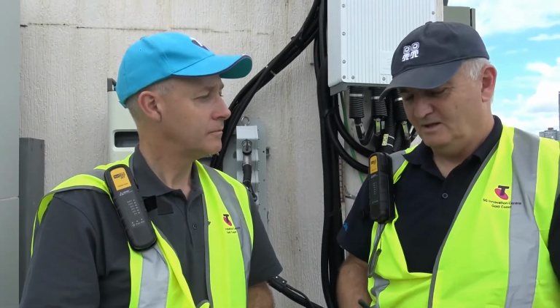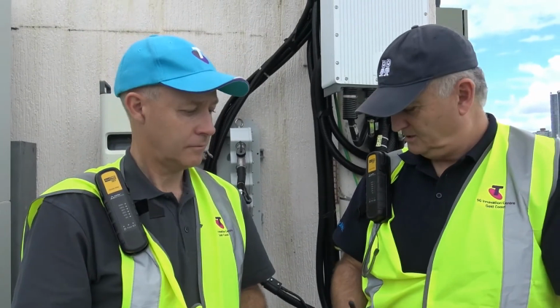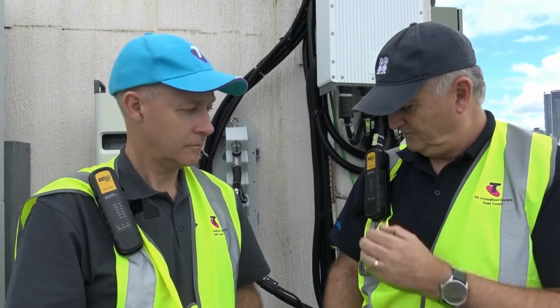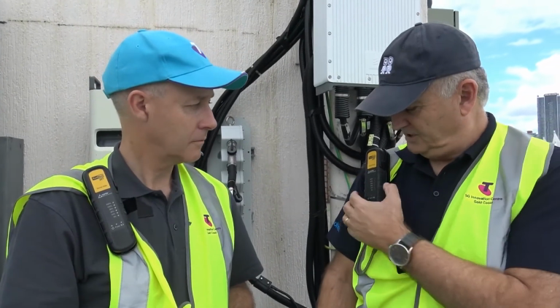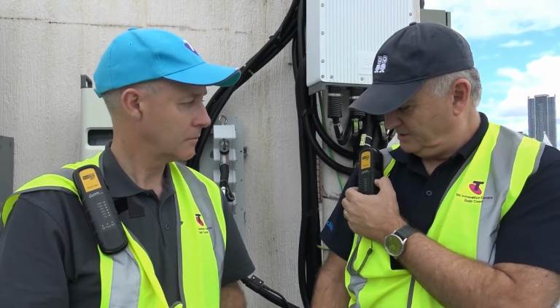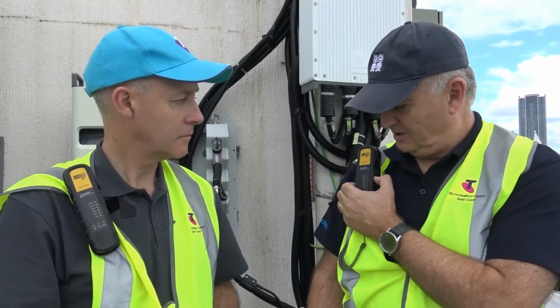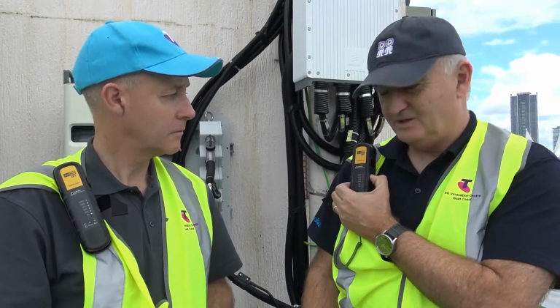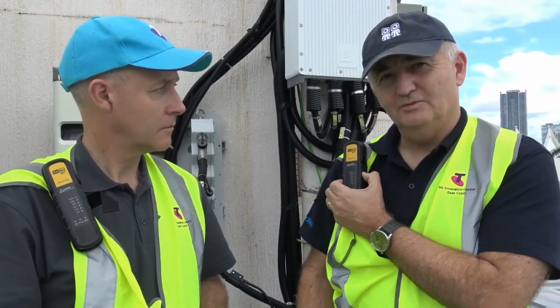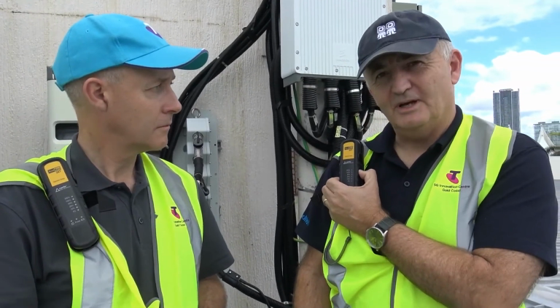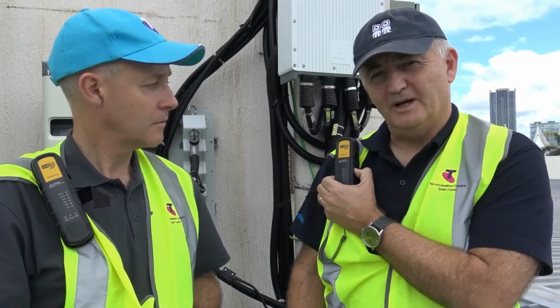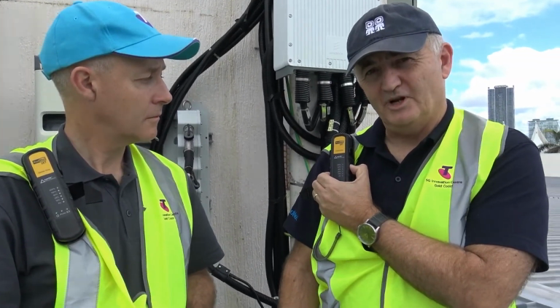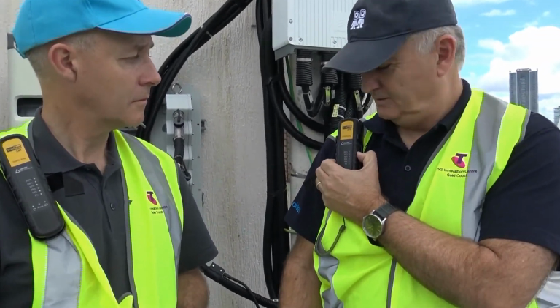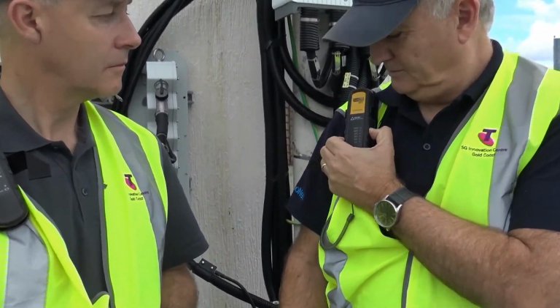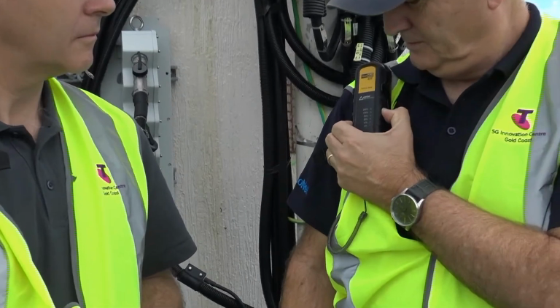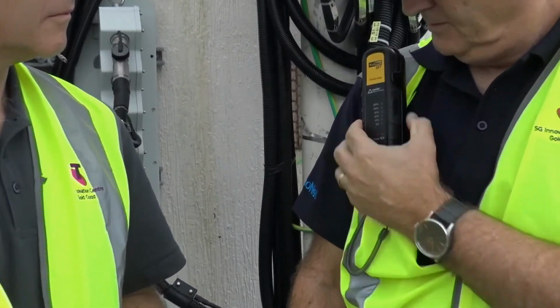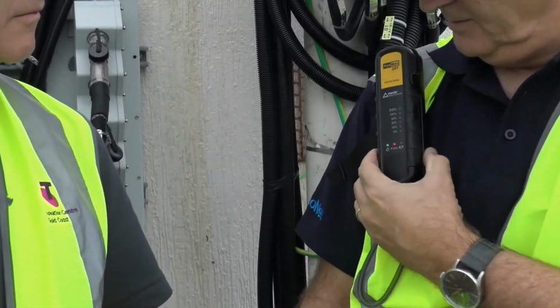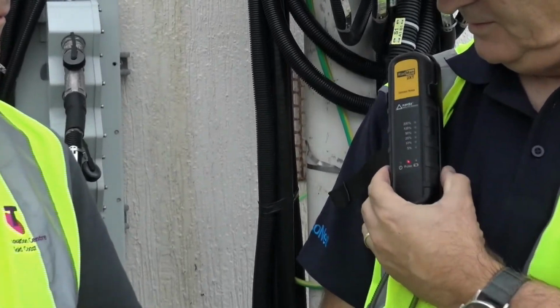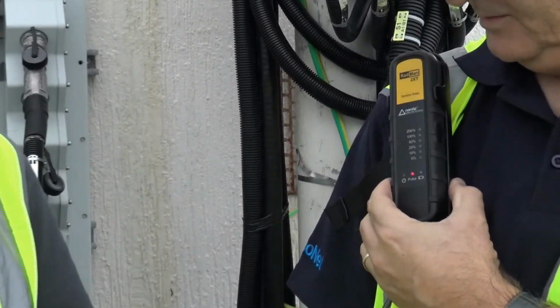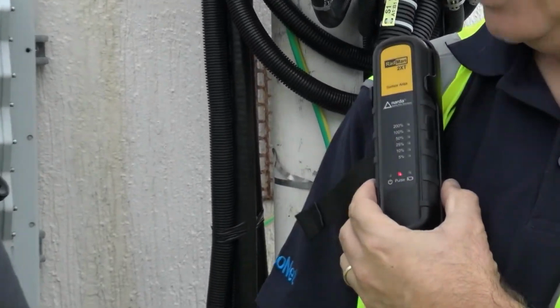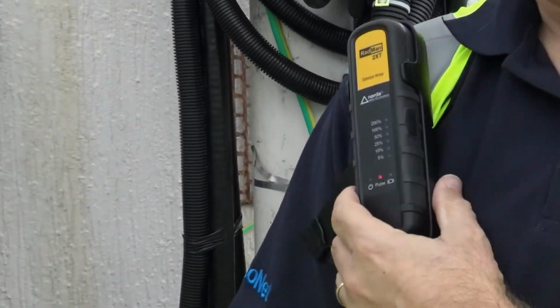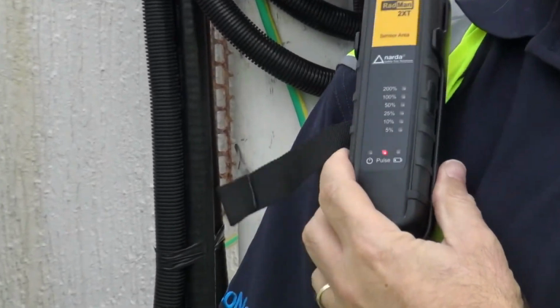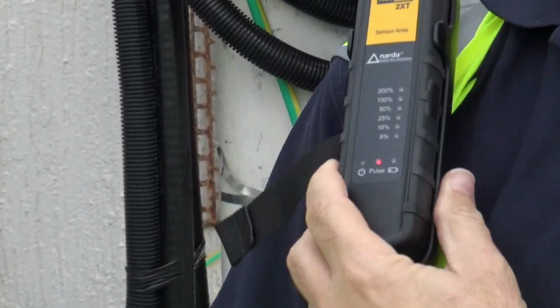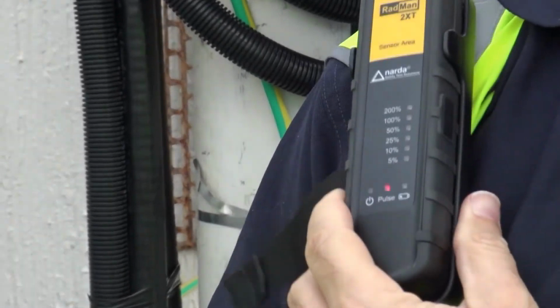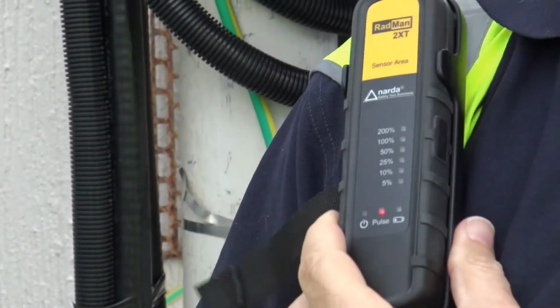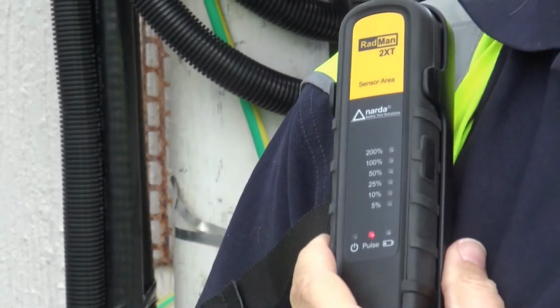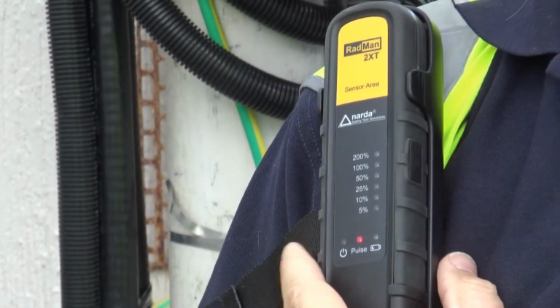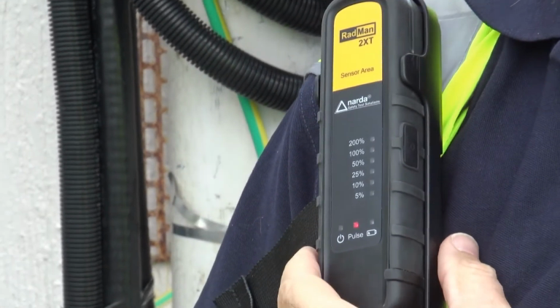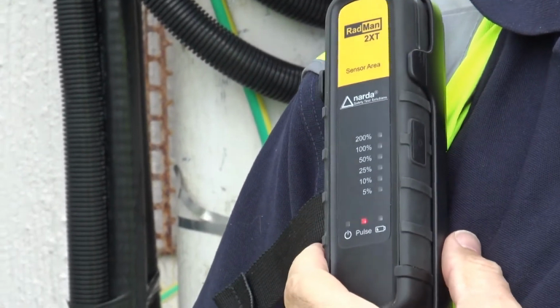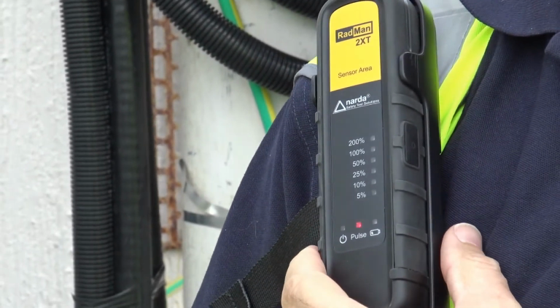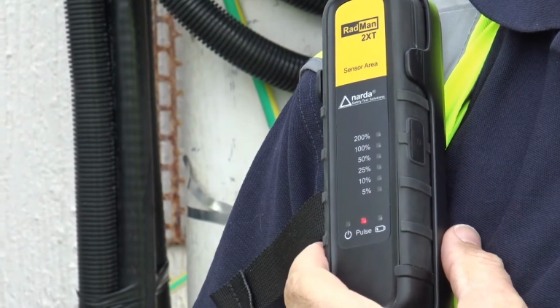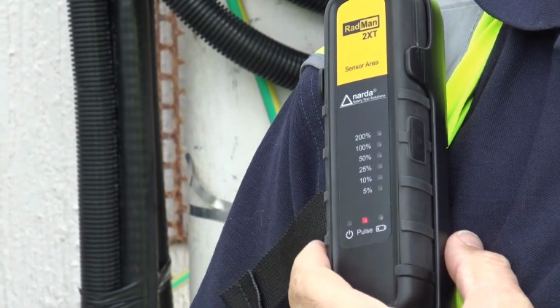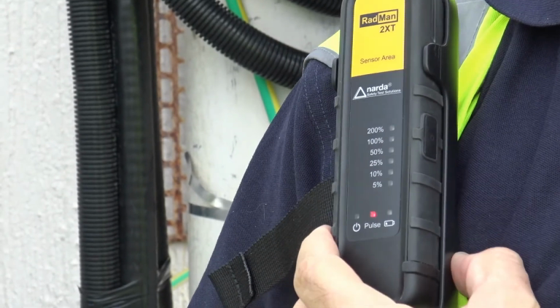Then to move to detection mode, a simple double button press will allow you to use this device to test whether an antenna is operating.